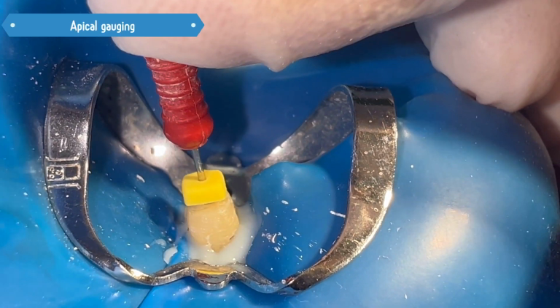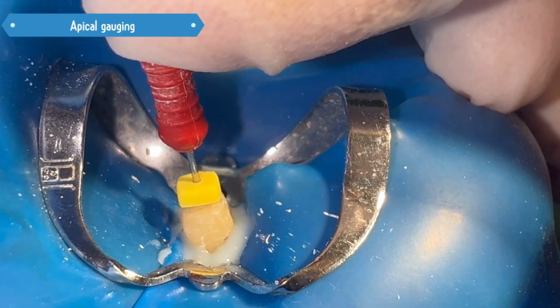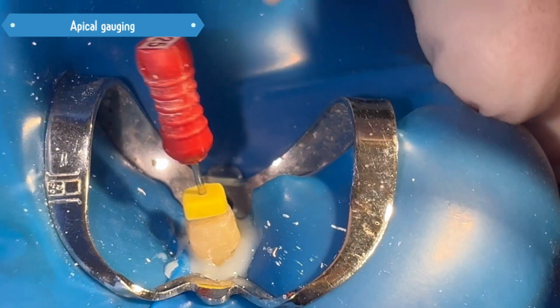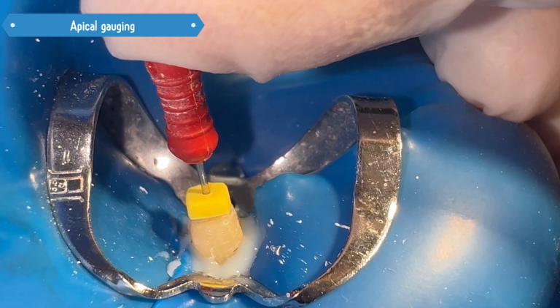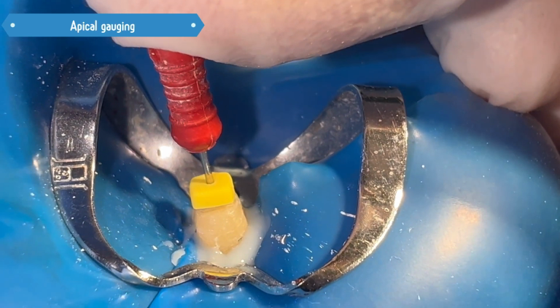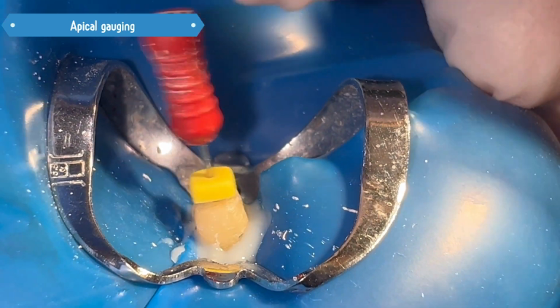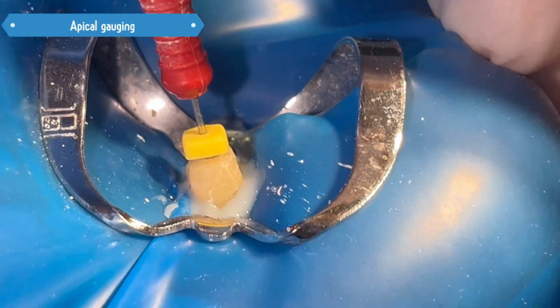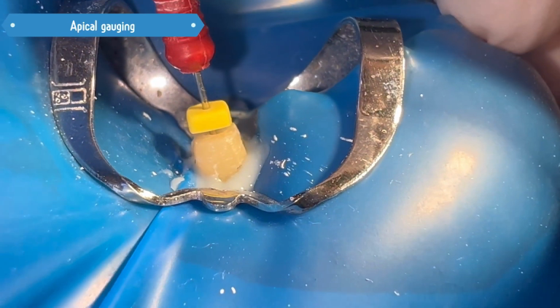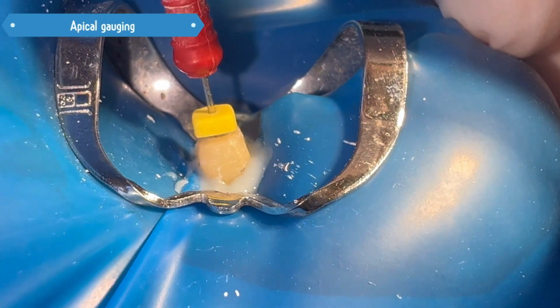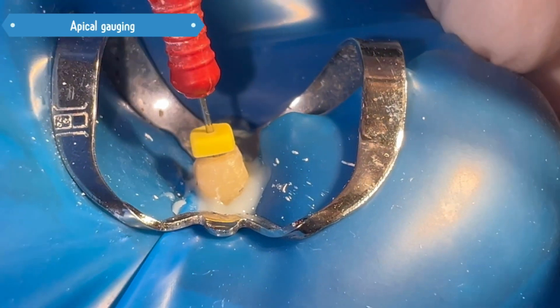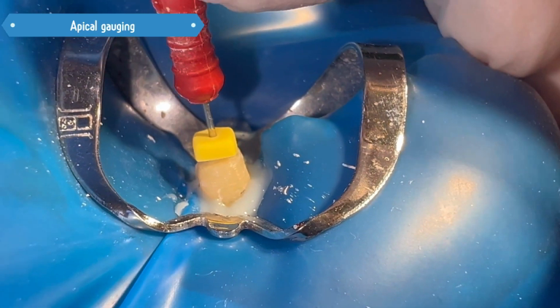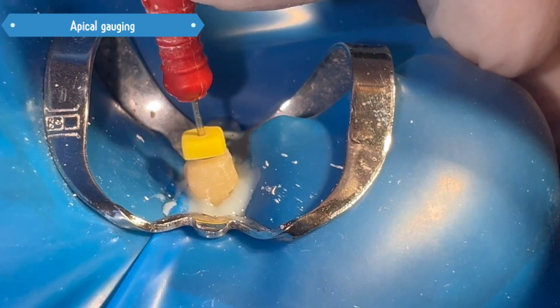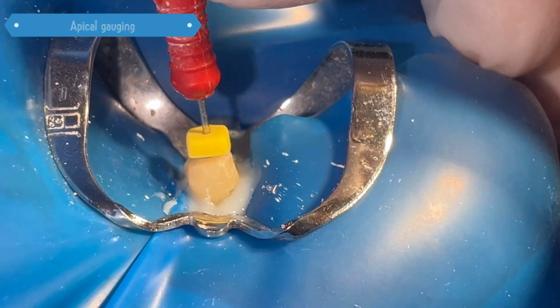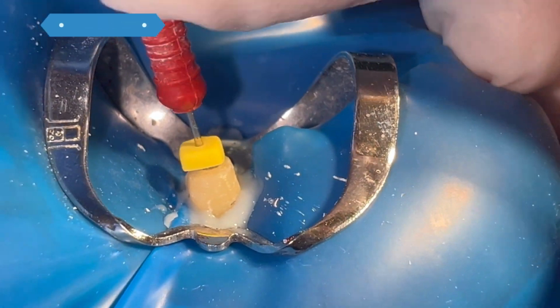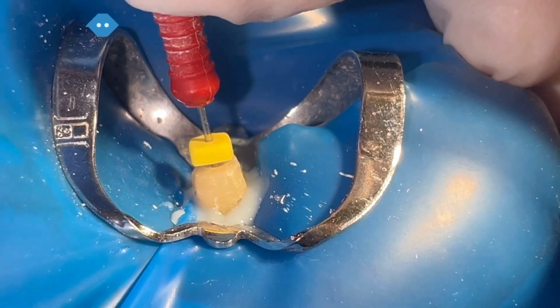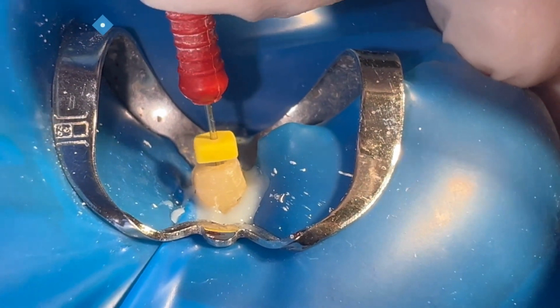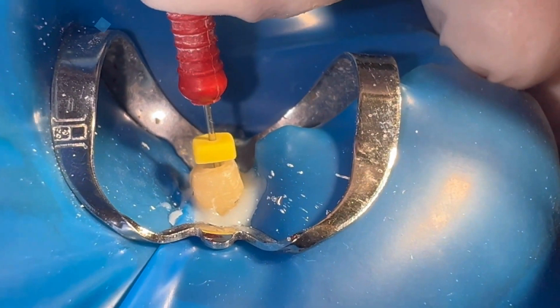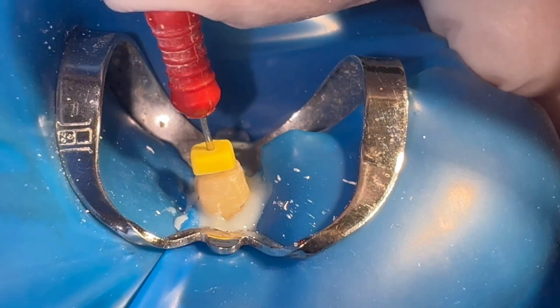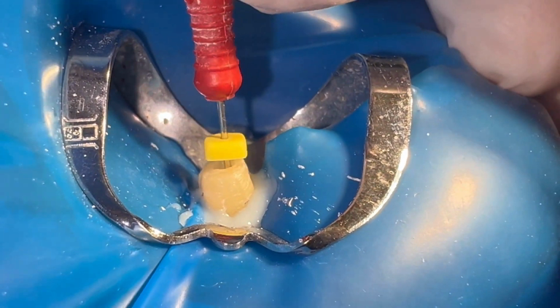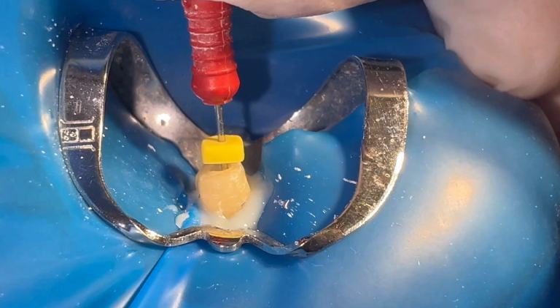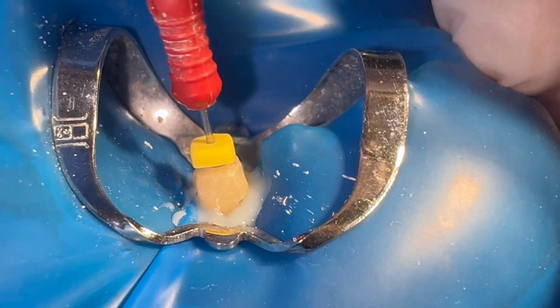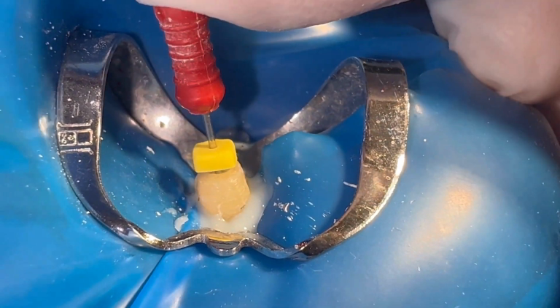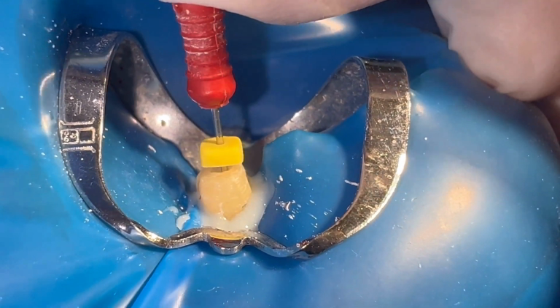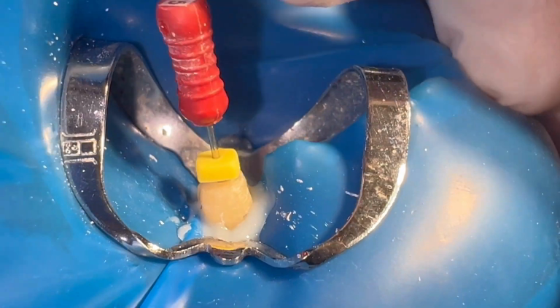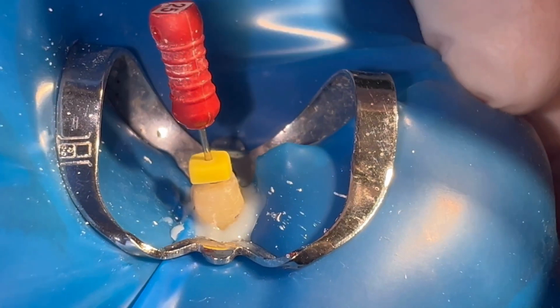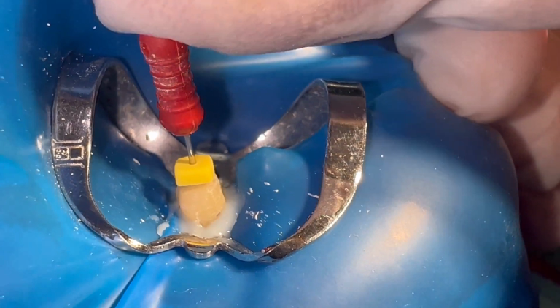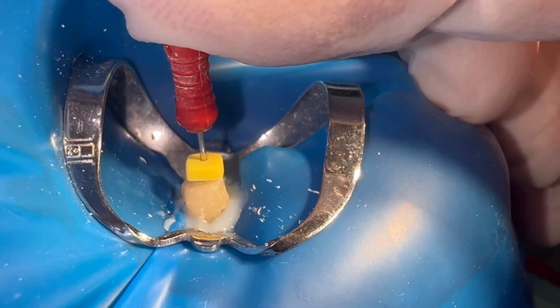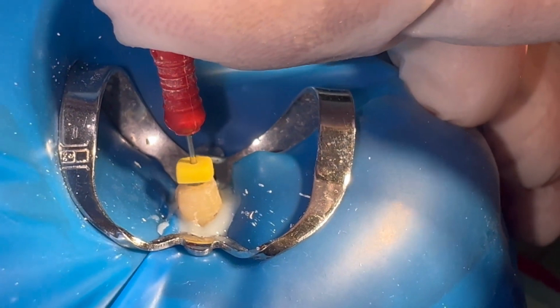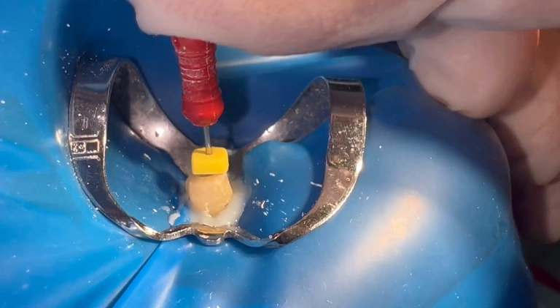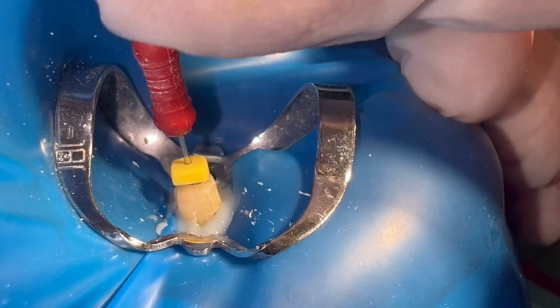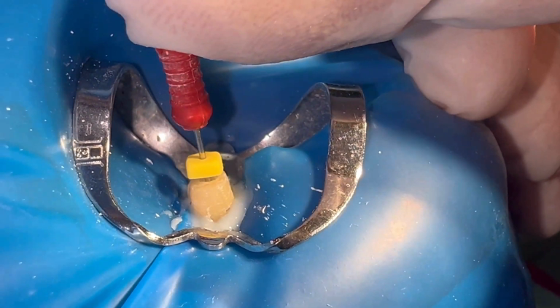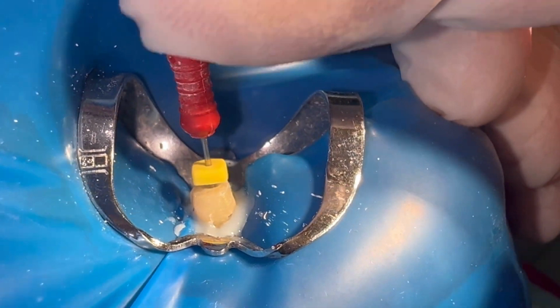After carrying out the instrumentation of the canal, we proceed to carry out the apical calibration. In this case, we see that at 25 we have a good apical stop.